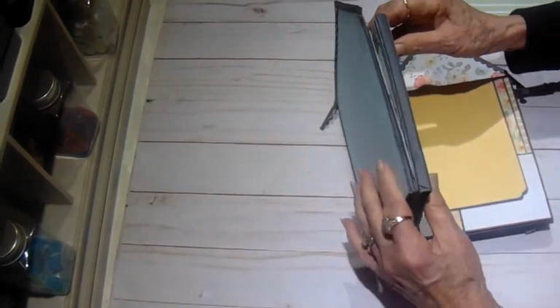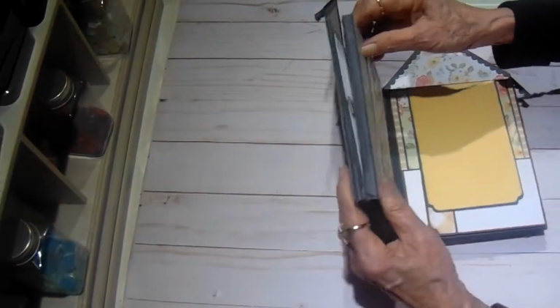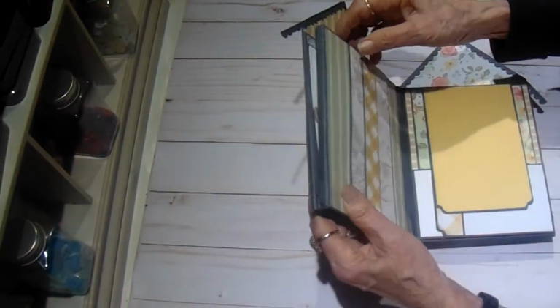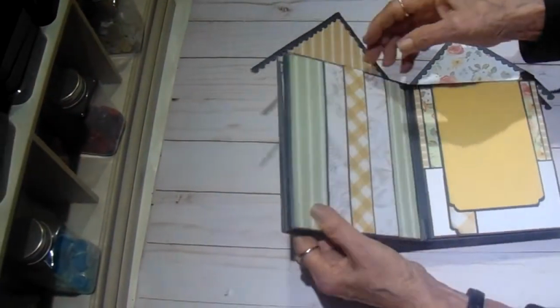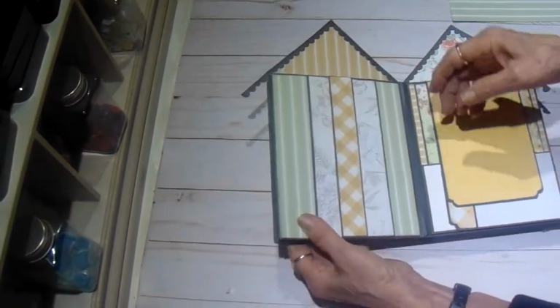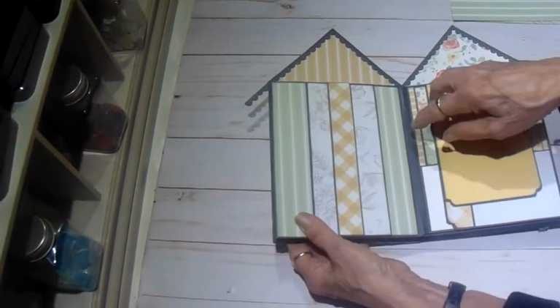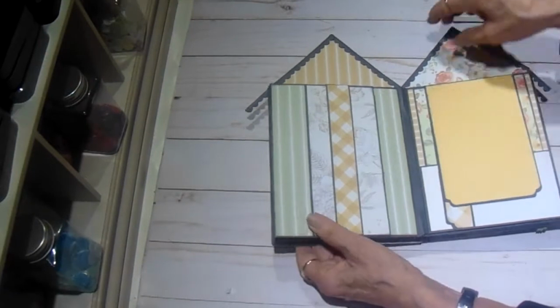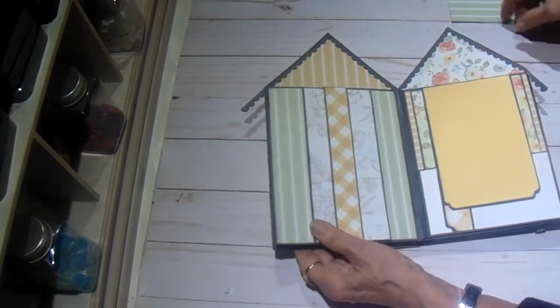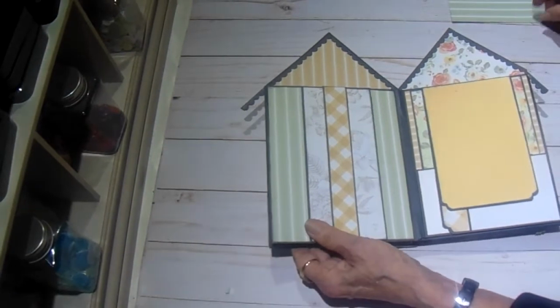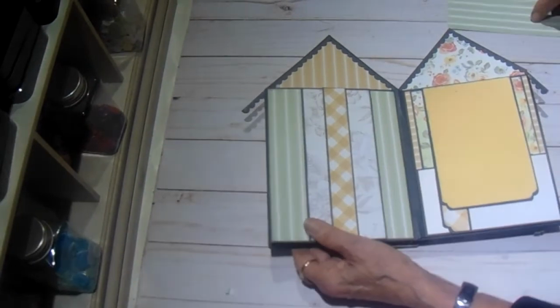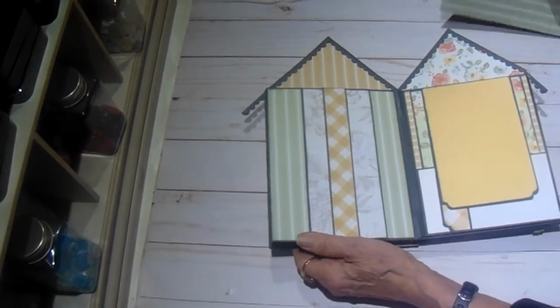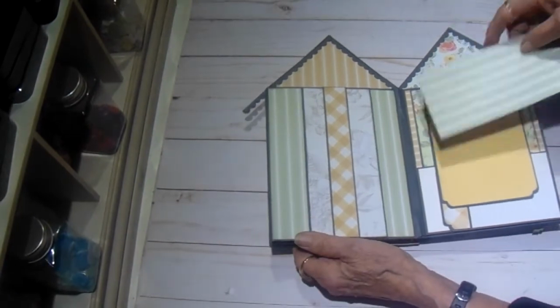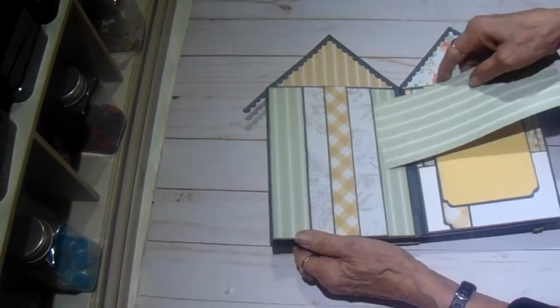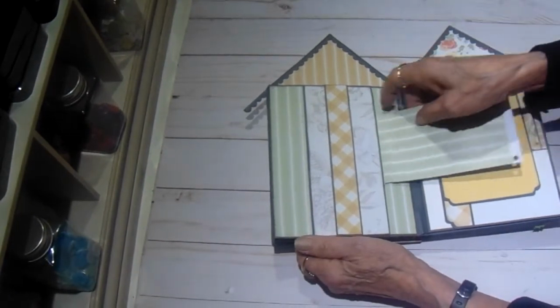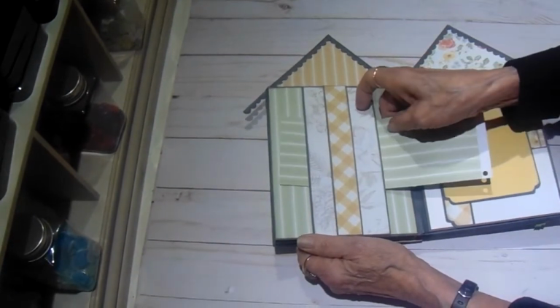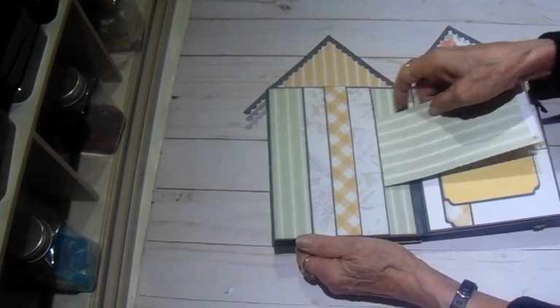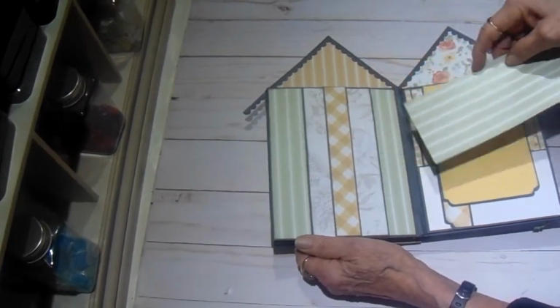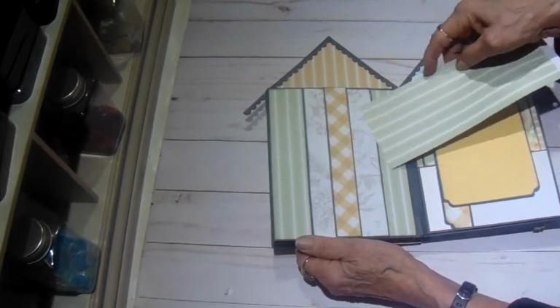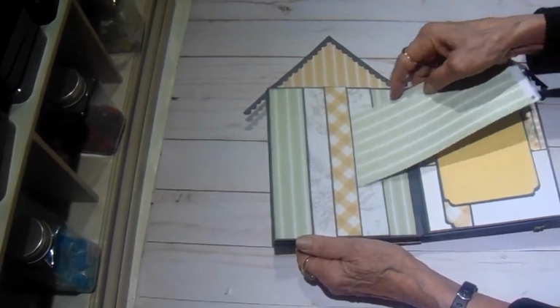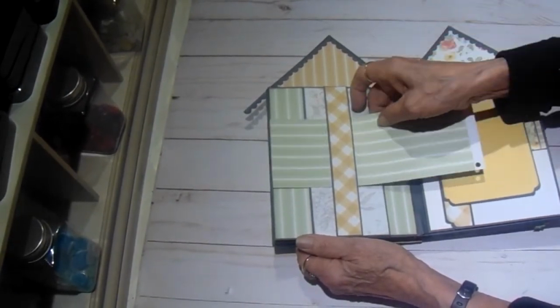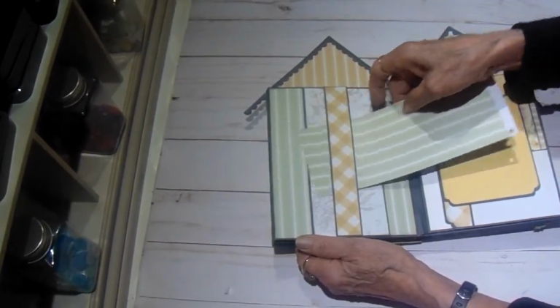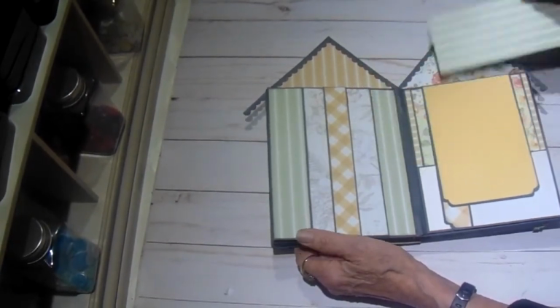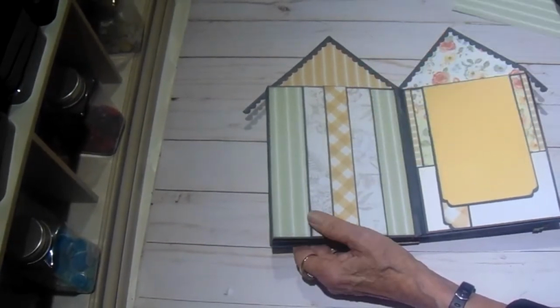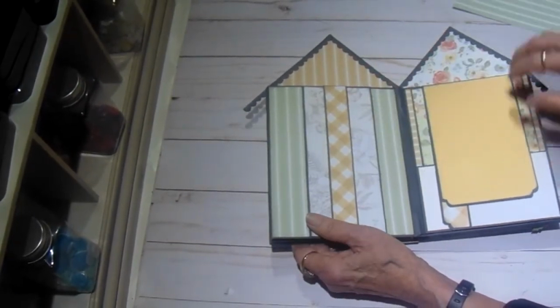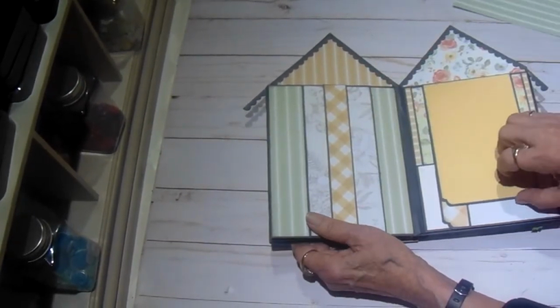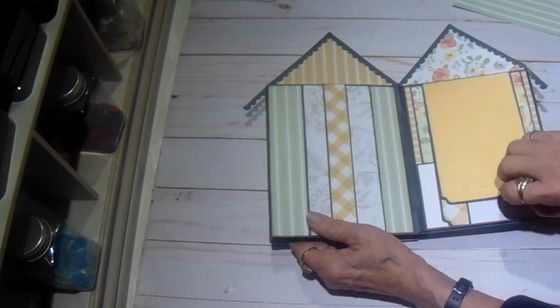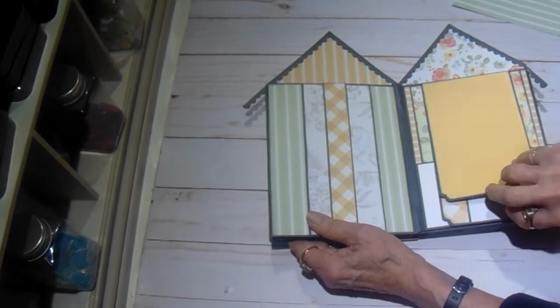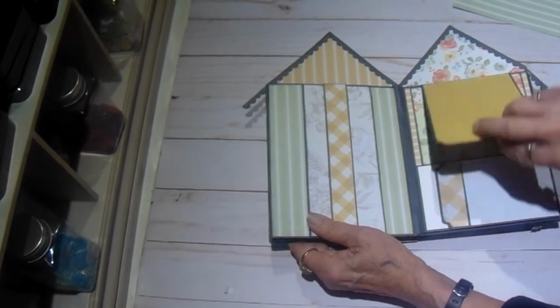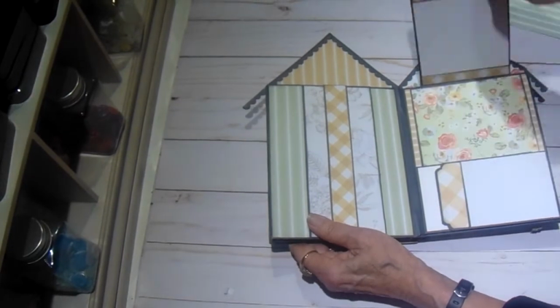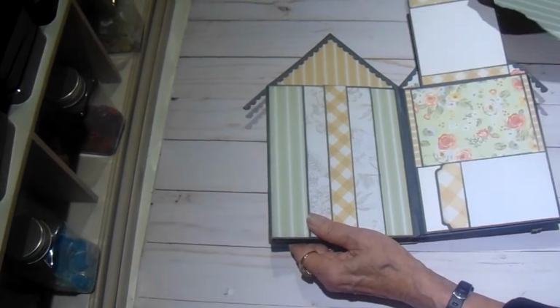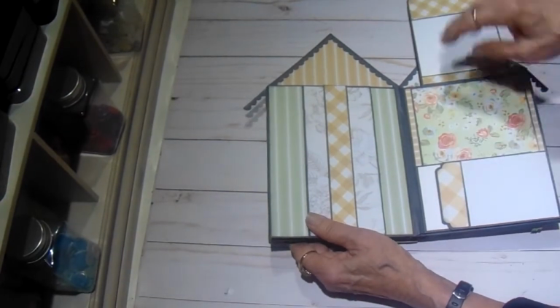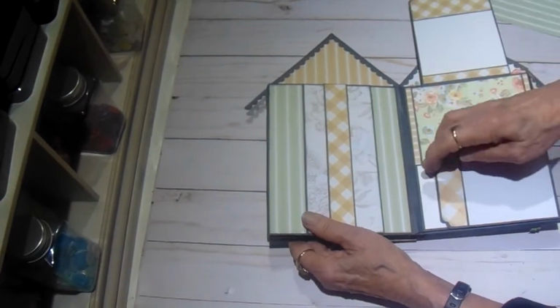And then we have the double belly band again, here and here. And then the same layout as the last page.